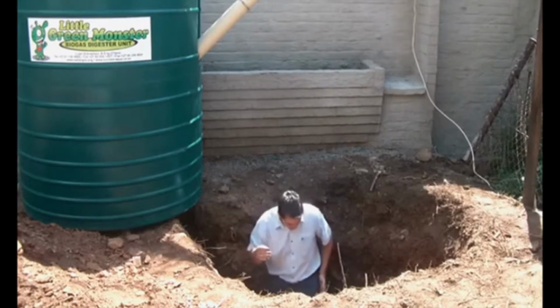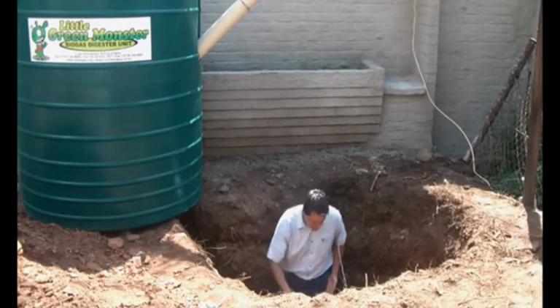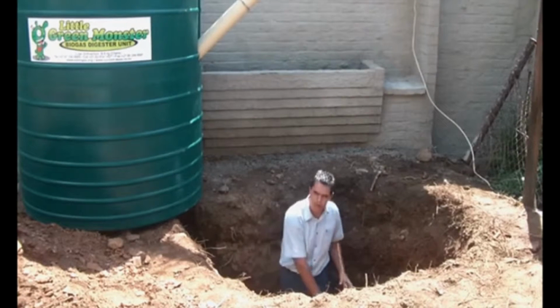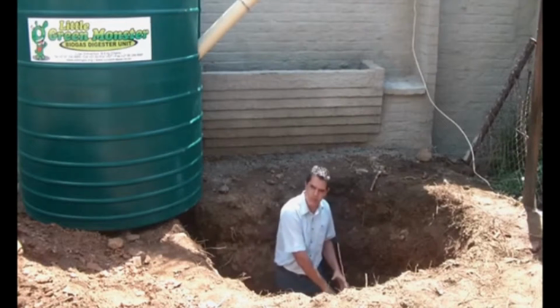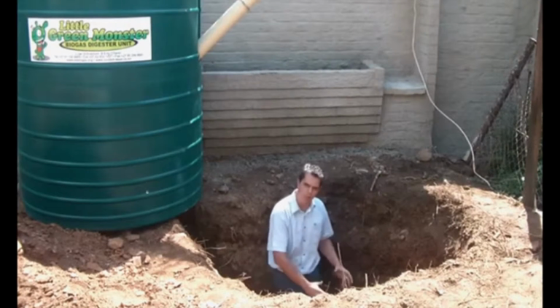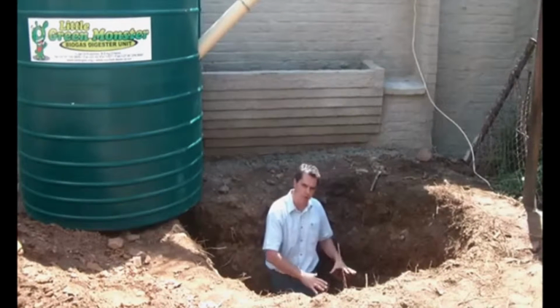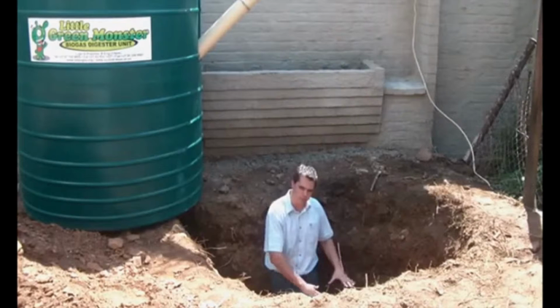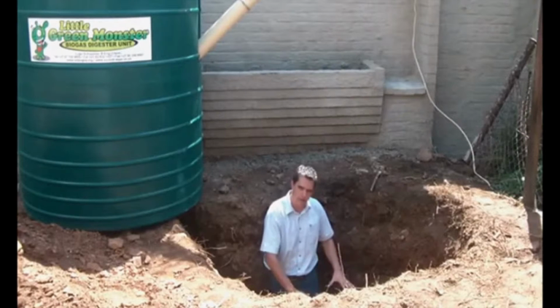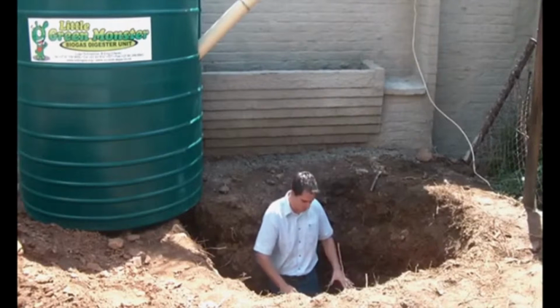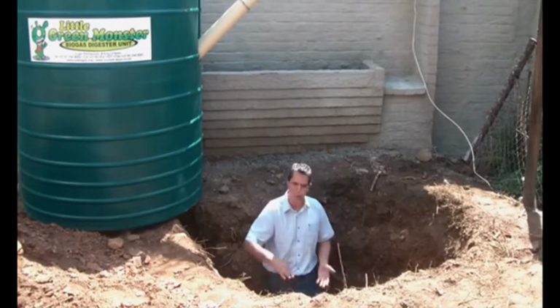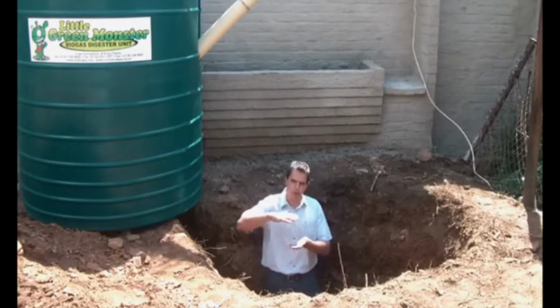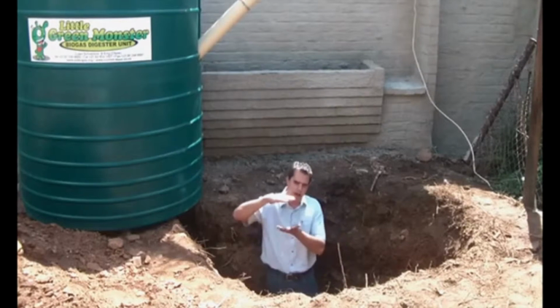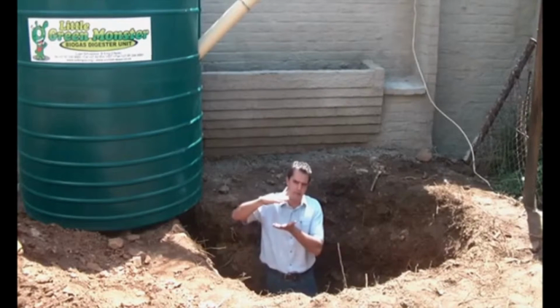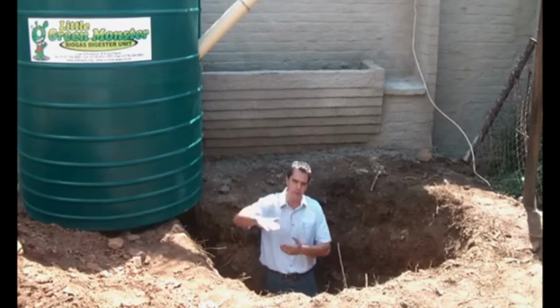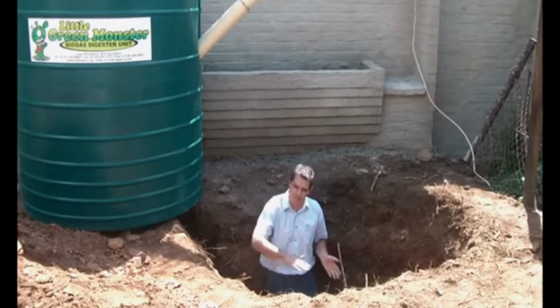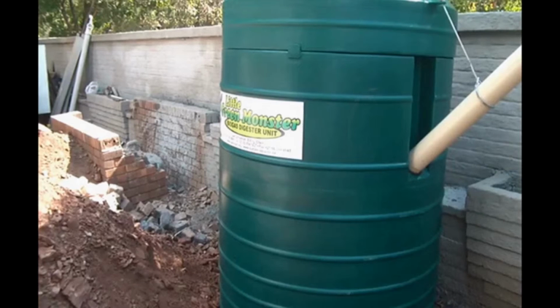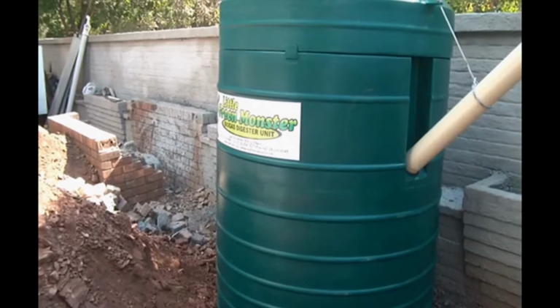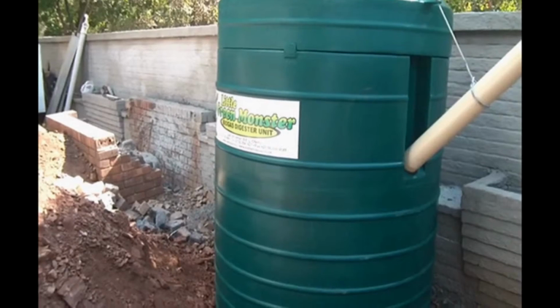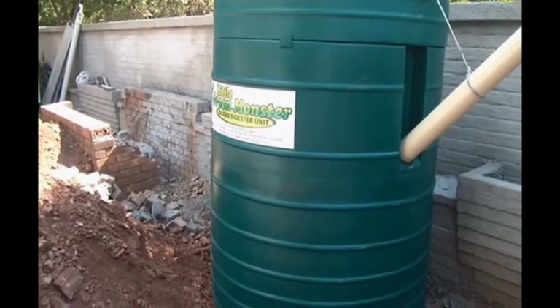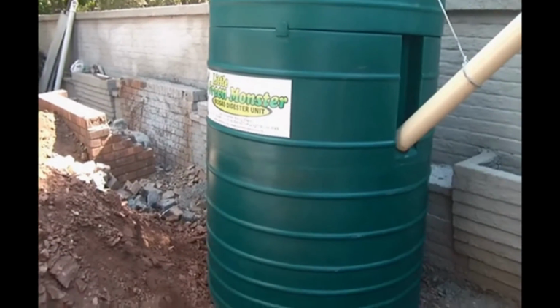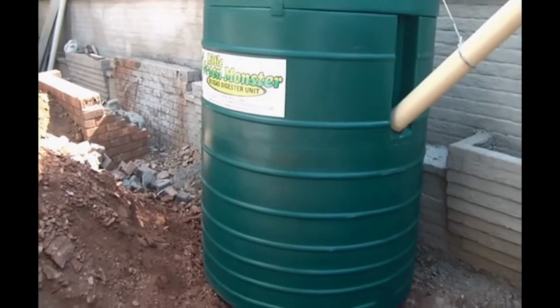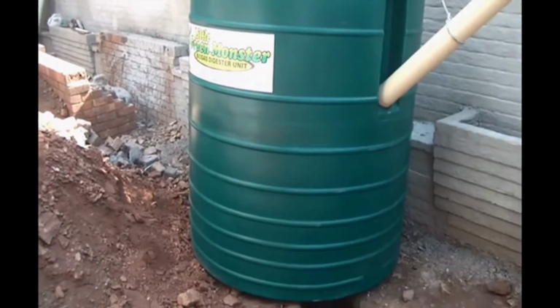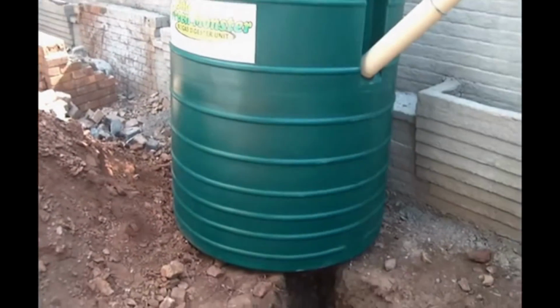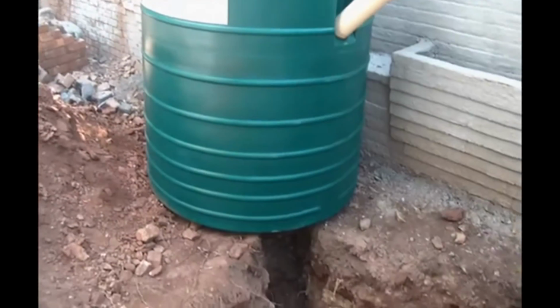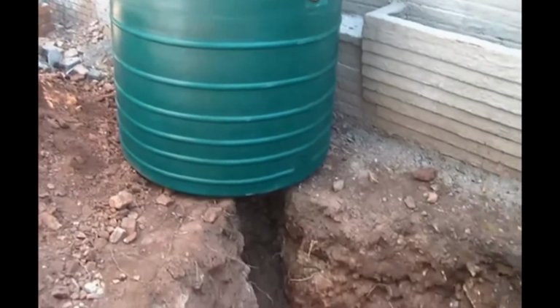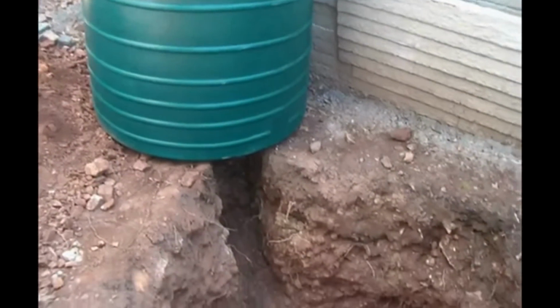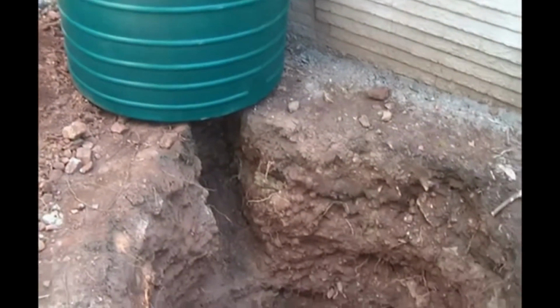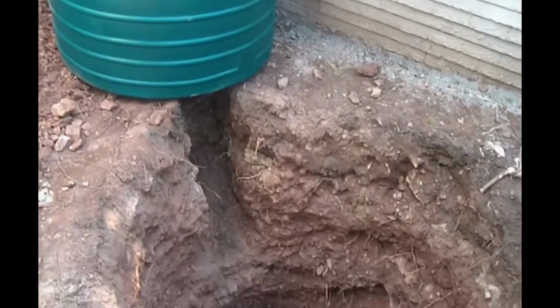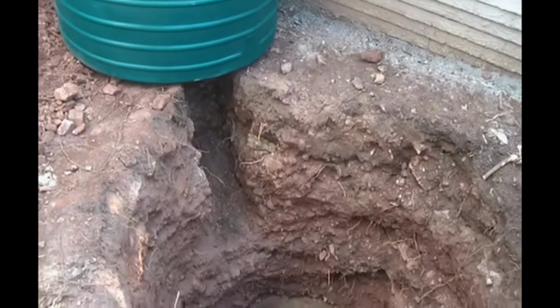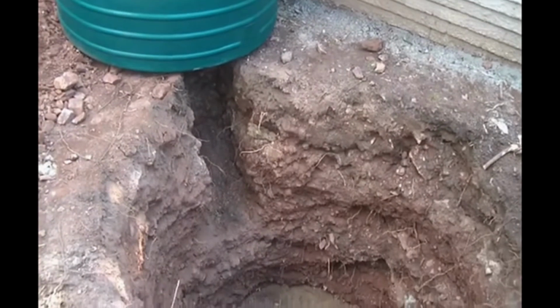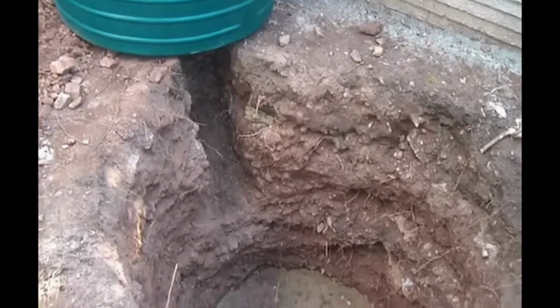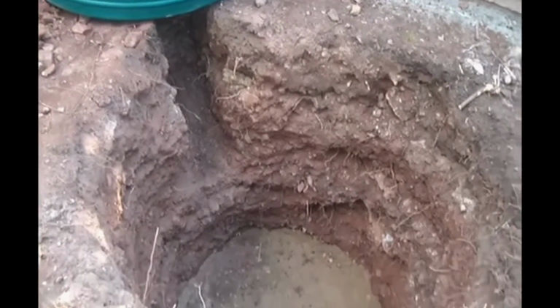There was actually a sharp rock at the bottom of this hole, which we filled with 150mm of river sand to make sure that there's nothing that can damage the underside of this tank. So what we're going to do now is lower this tank into the hole.